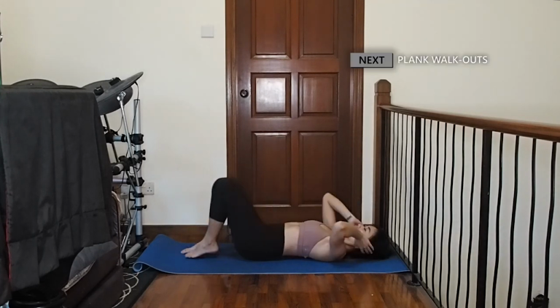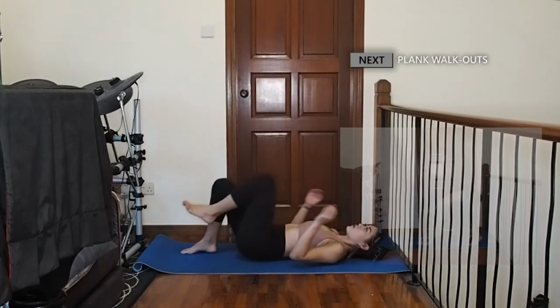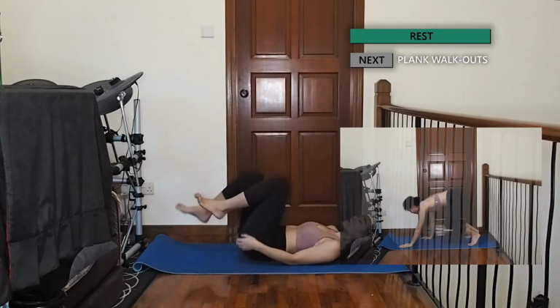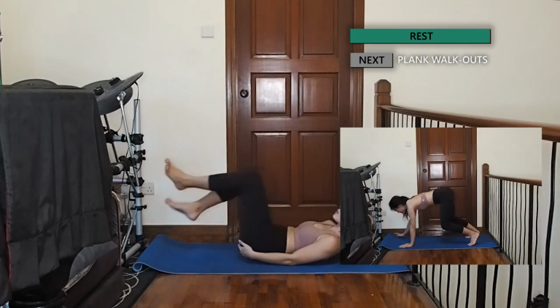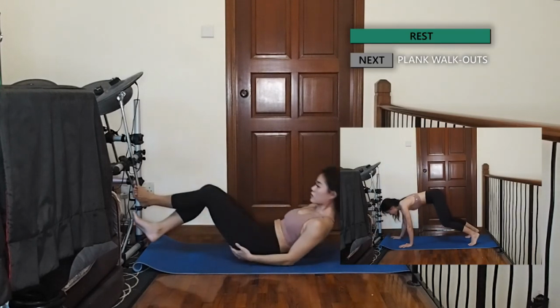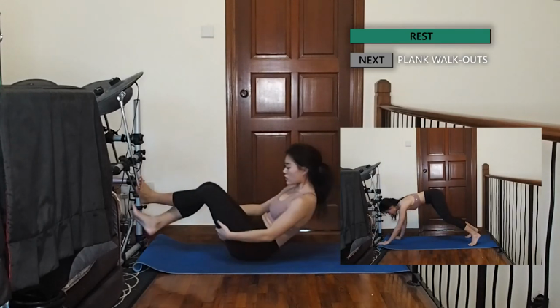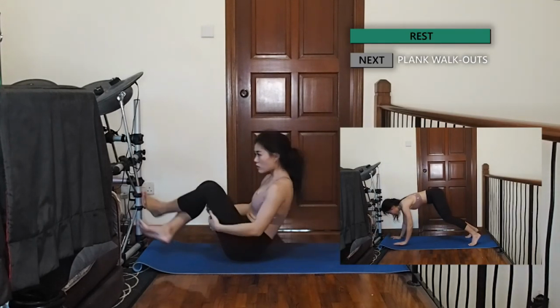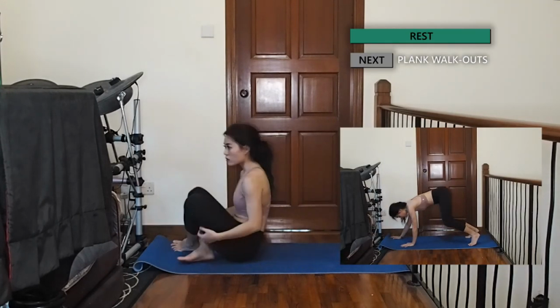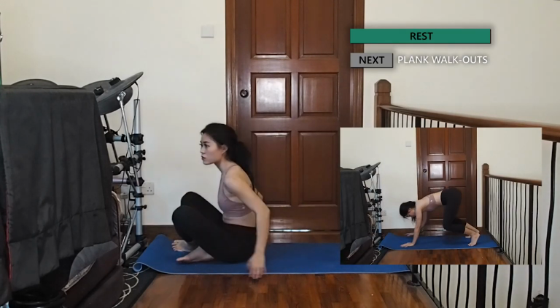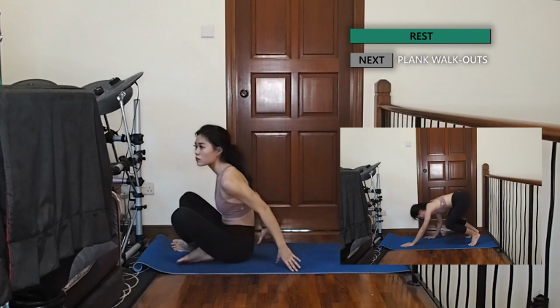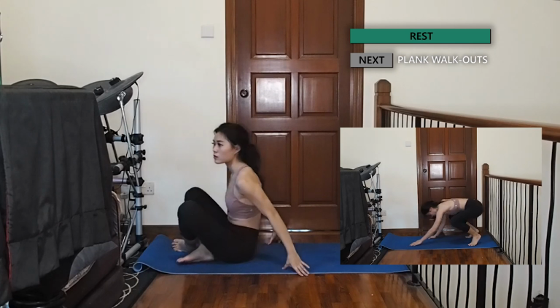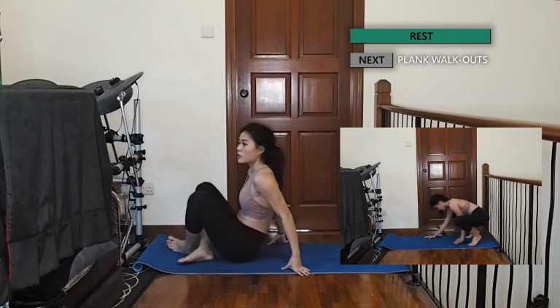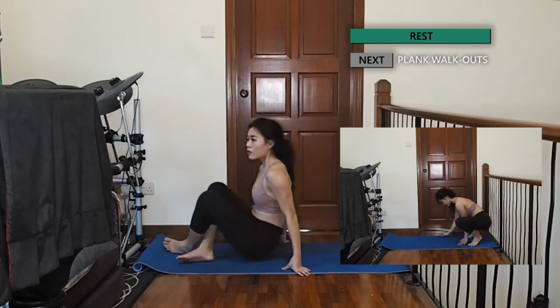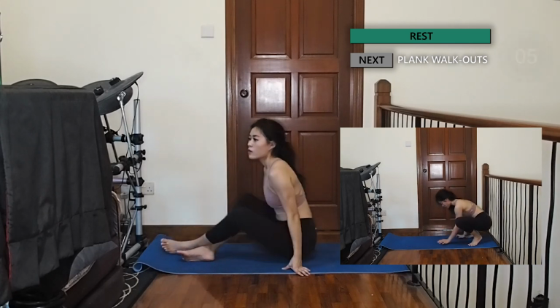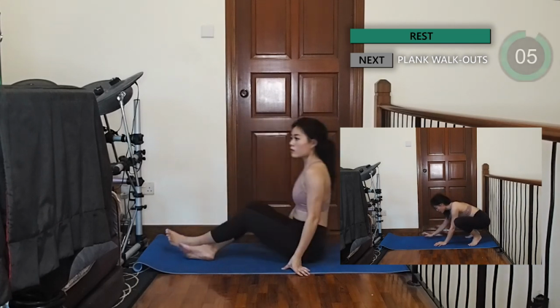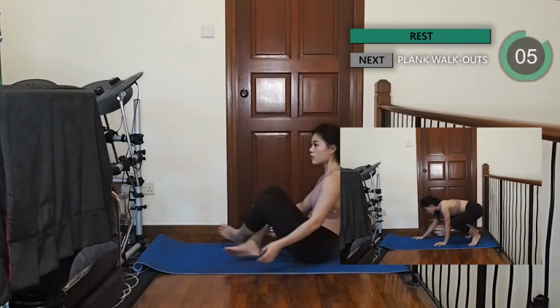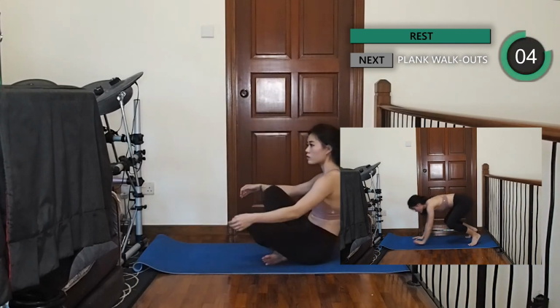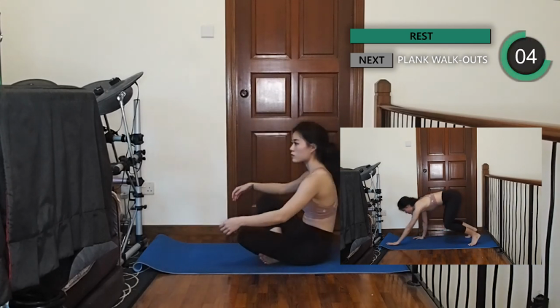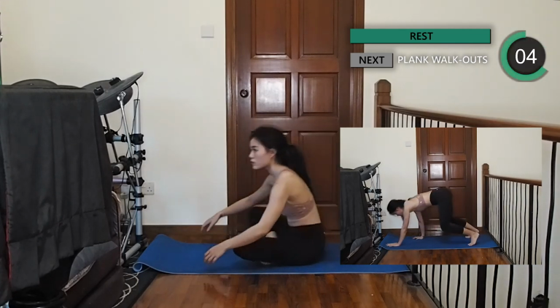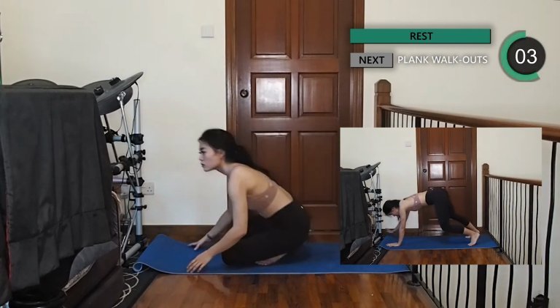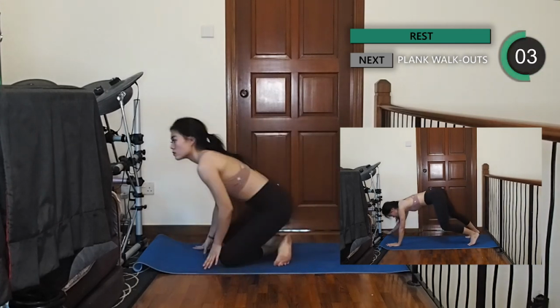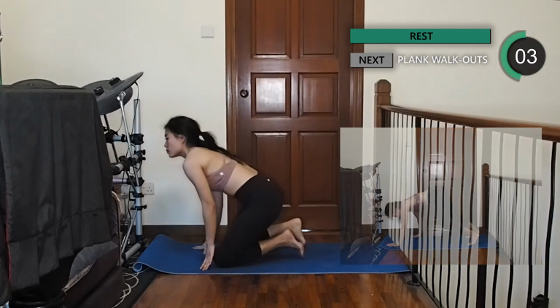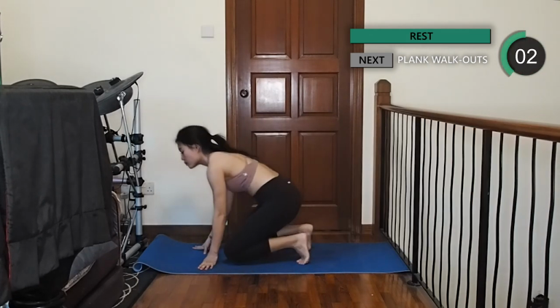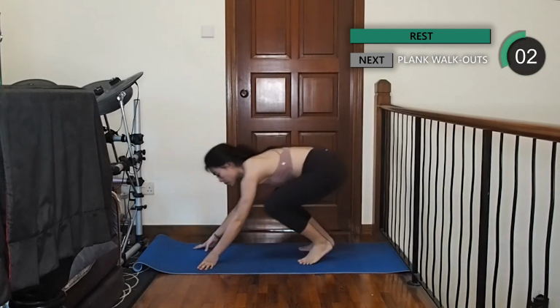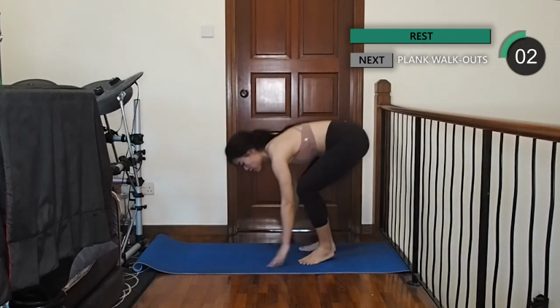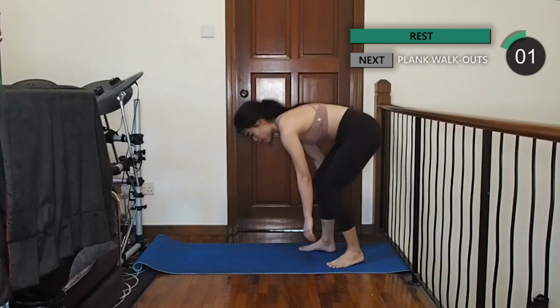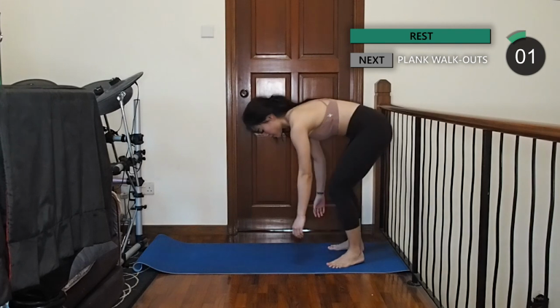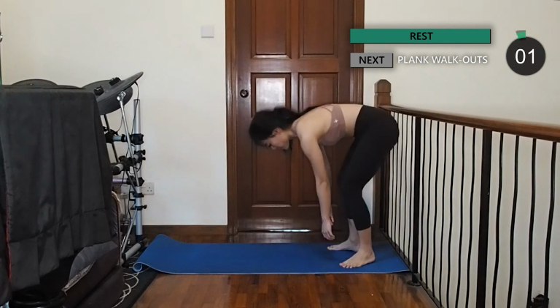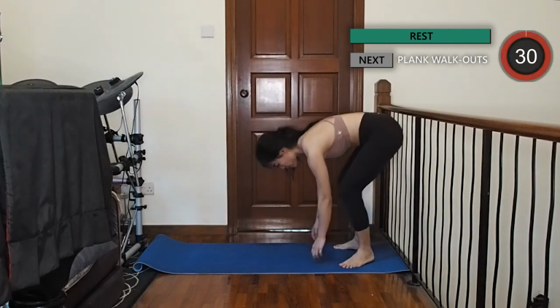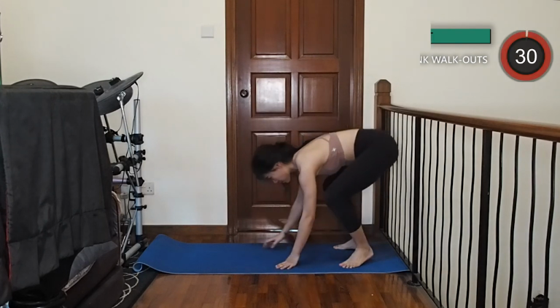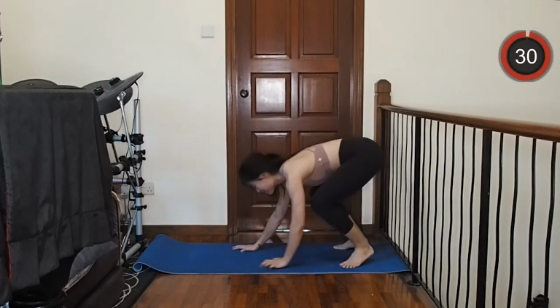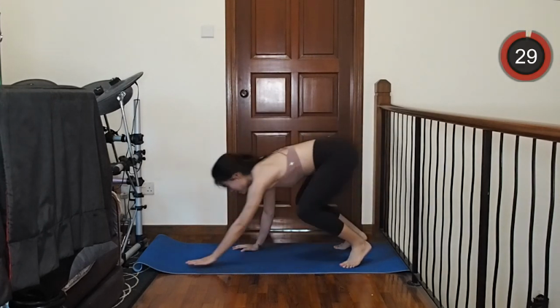Let's come to the back of the mat, squatting down. From here we're going to walk out to the front of the mat, reaching as far as you can while keeping your core tight. I don't have much space but you can do this.